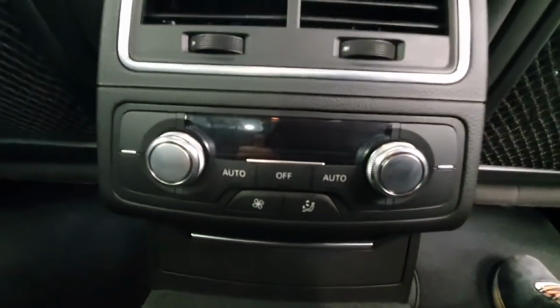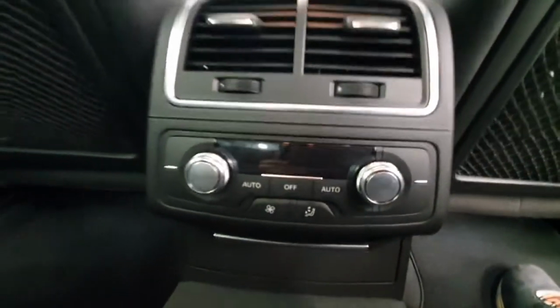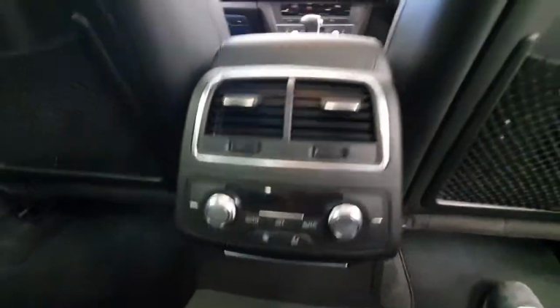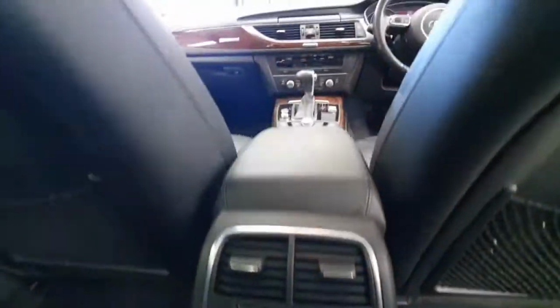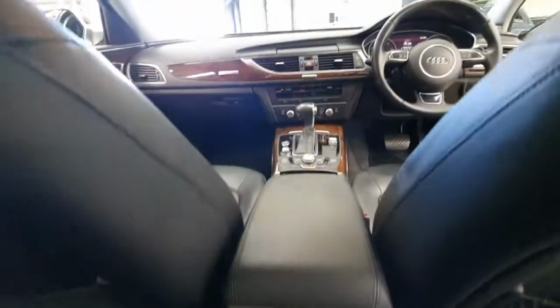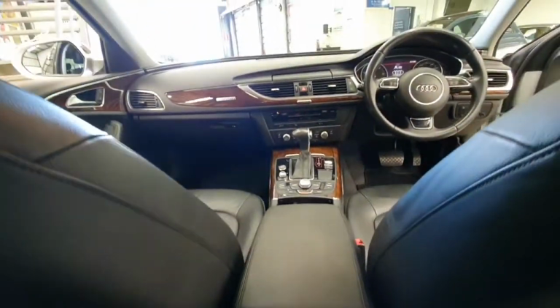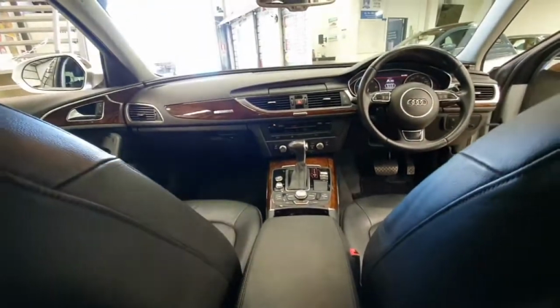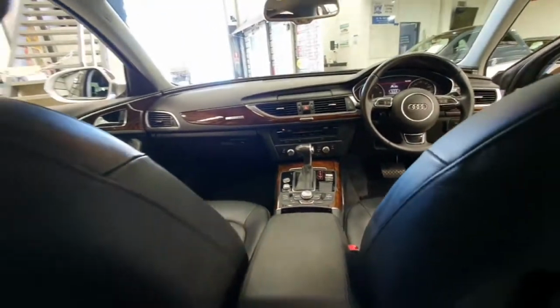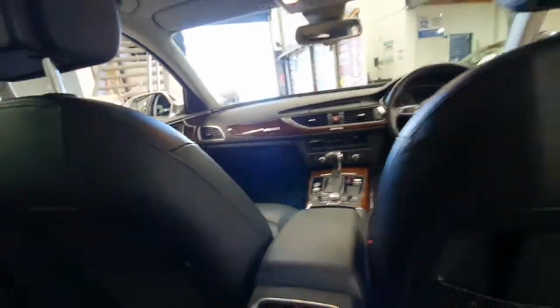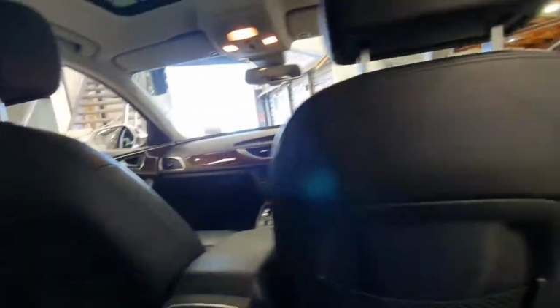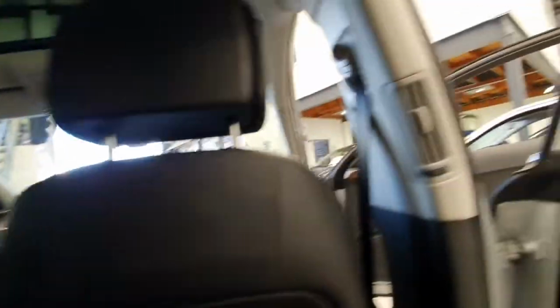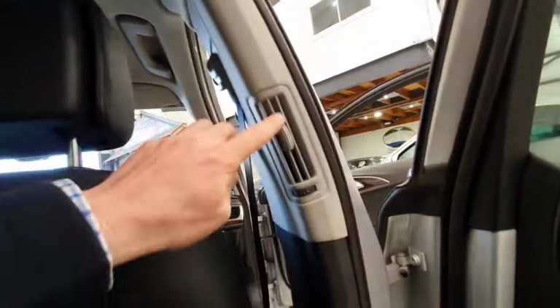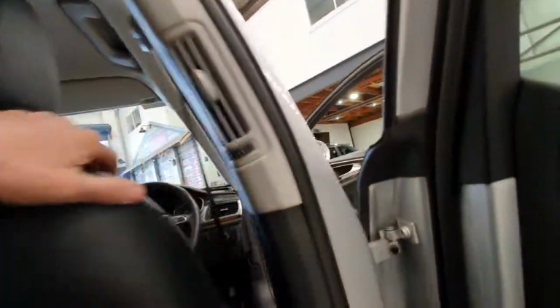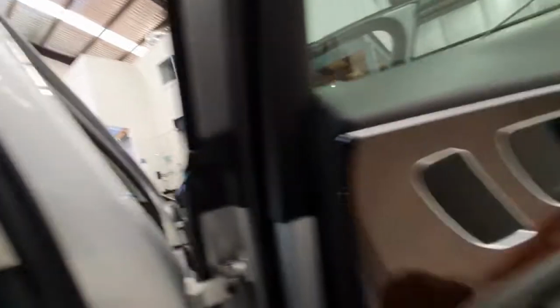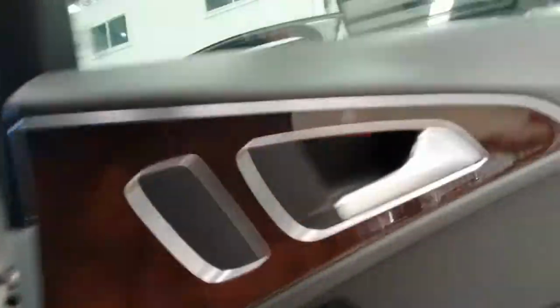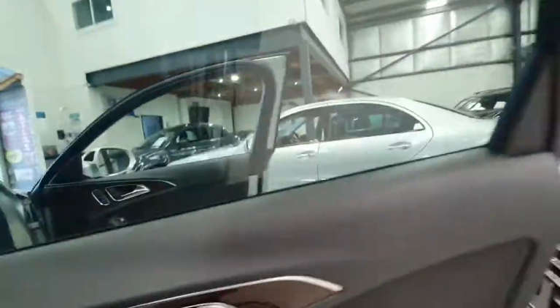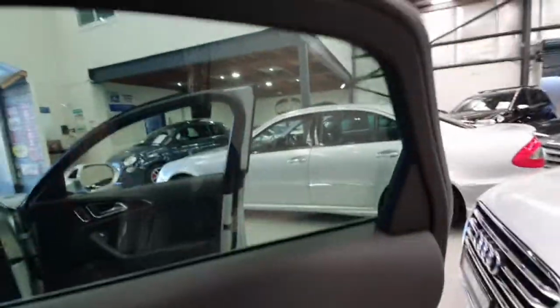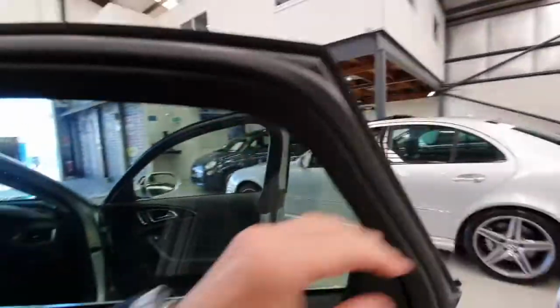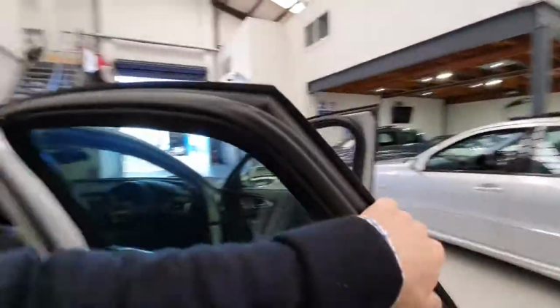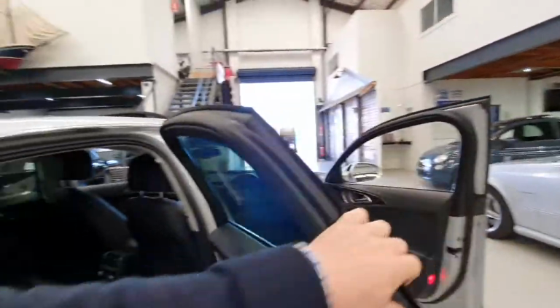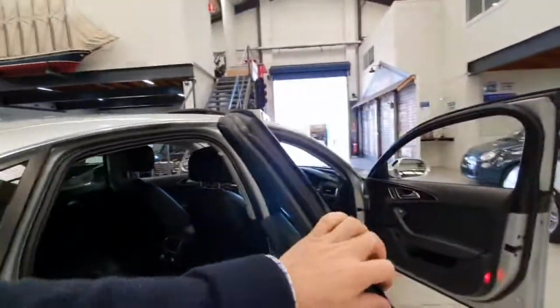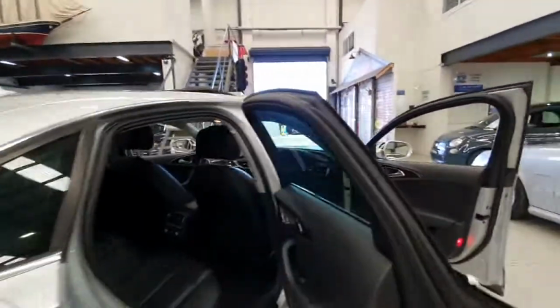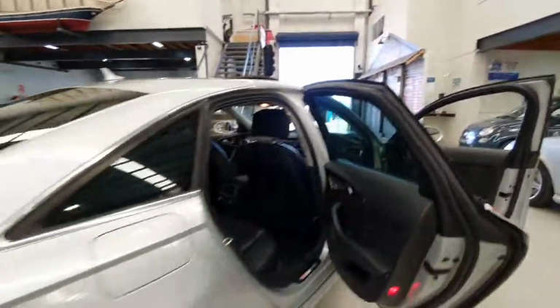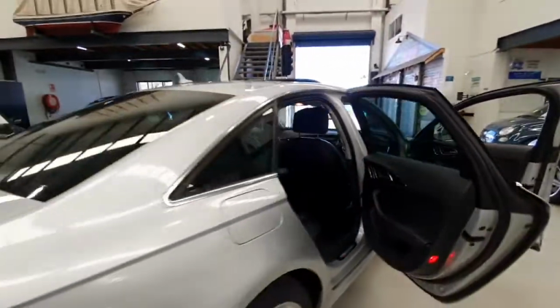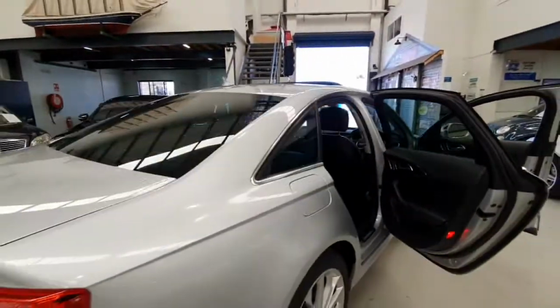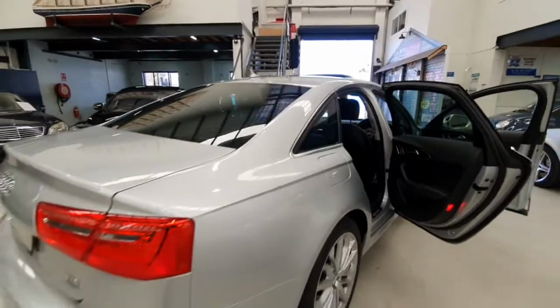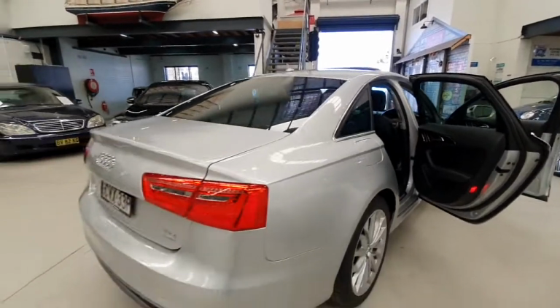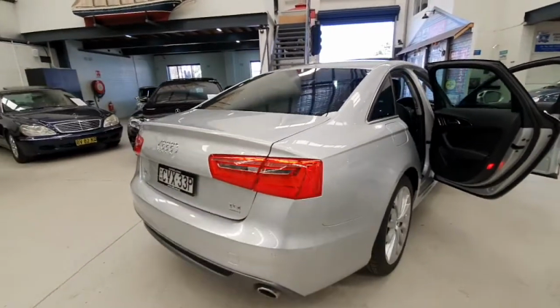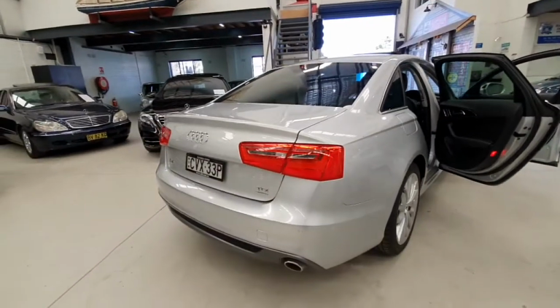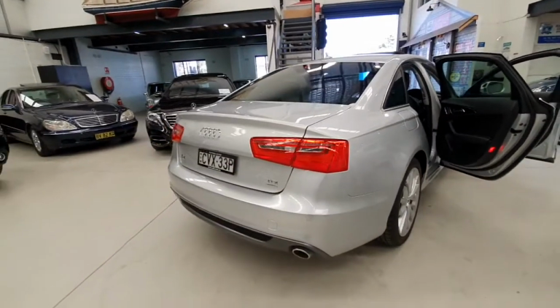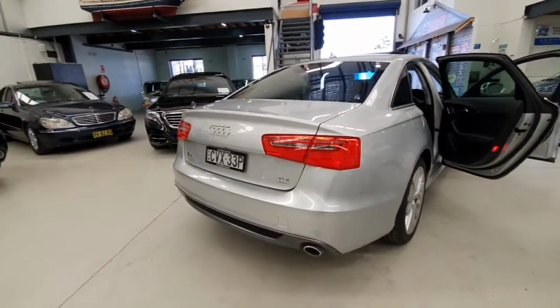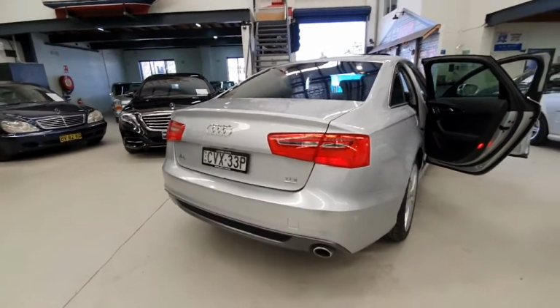Just having a look at this car — climate control air conditioning in the rear, beautiful timber interior, factory sunroof, rear air conditioning vents, timber on the doors, and just a lovely example. Electric chairs with memory — they're a beautiful car to own and drive.